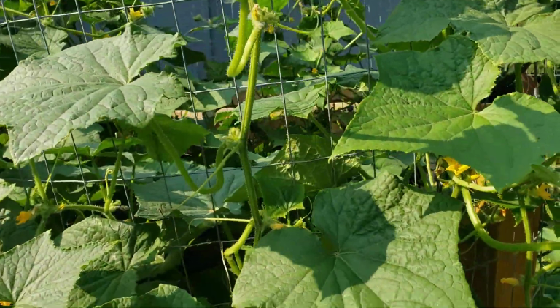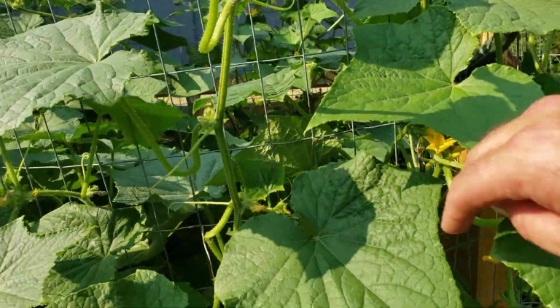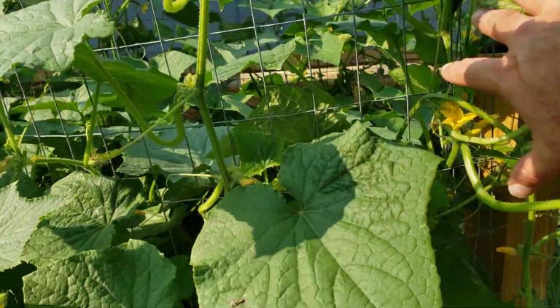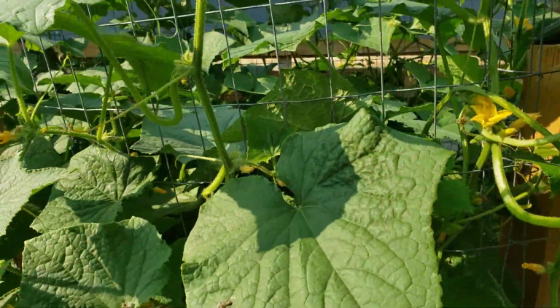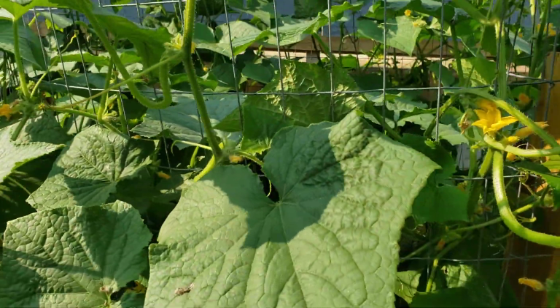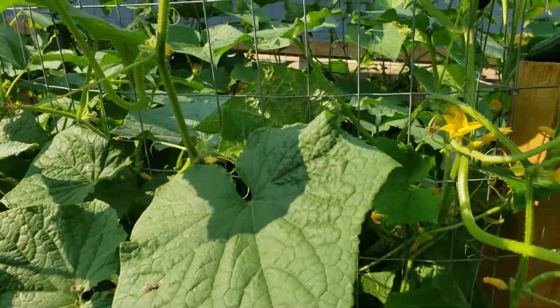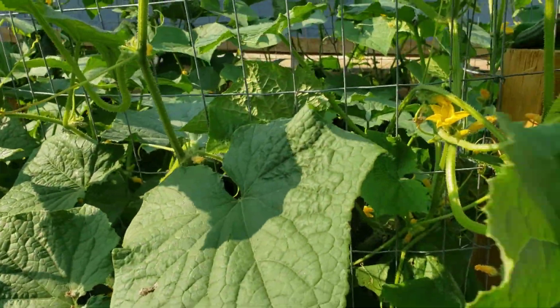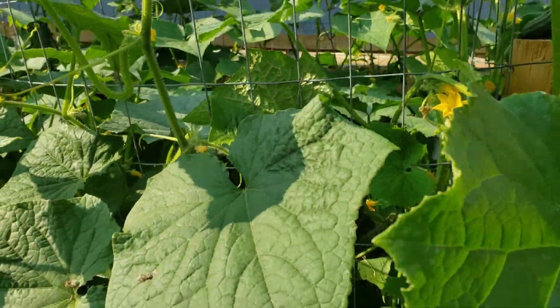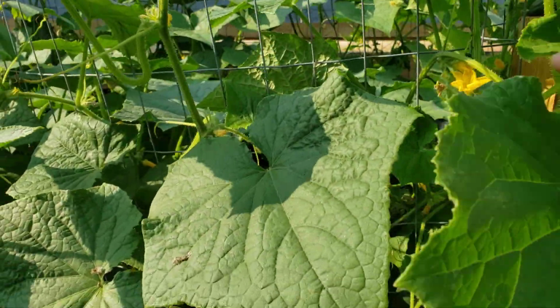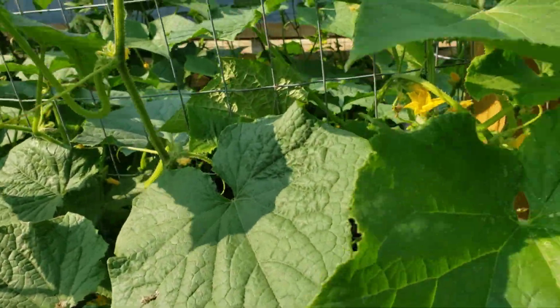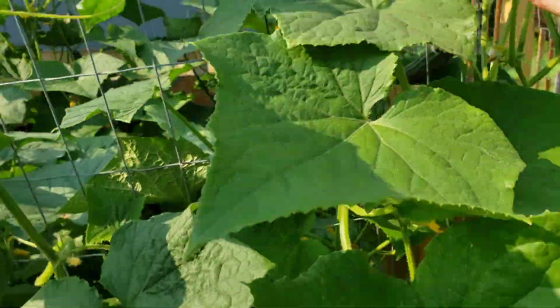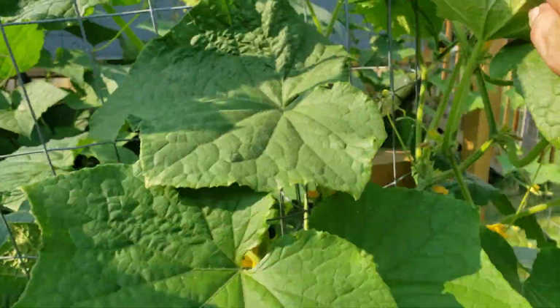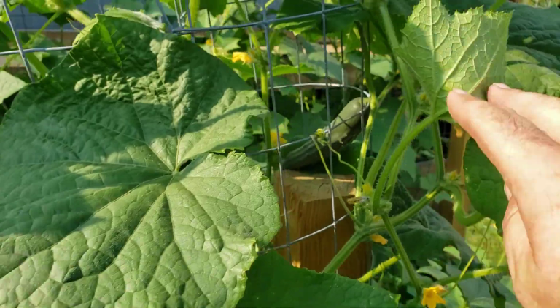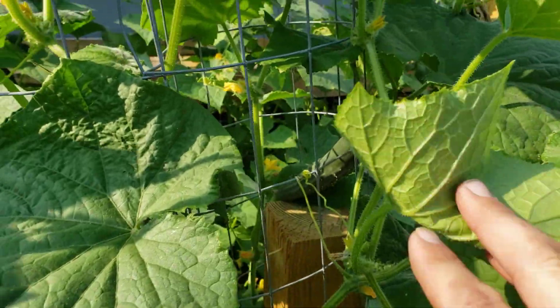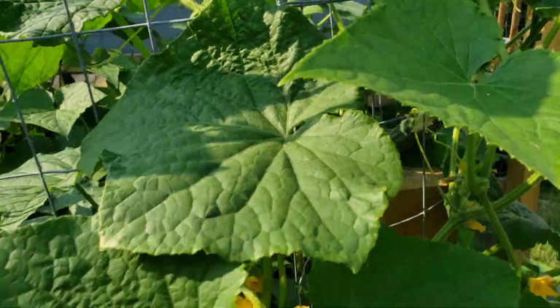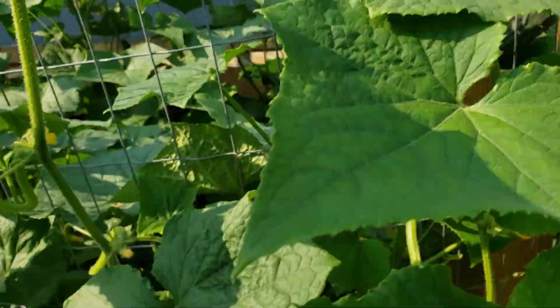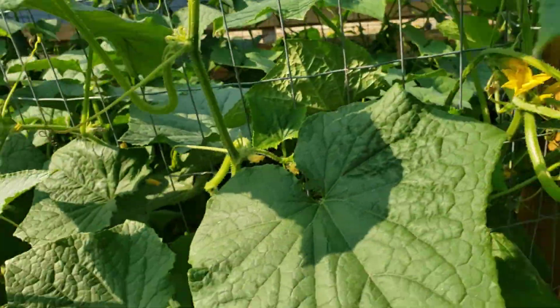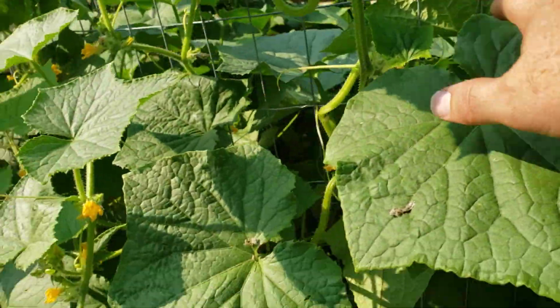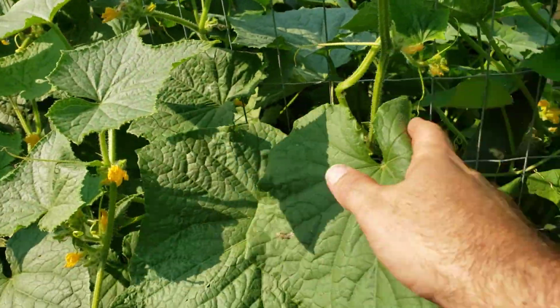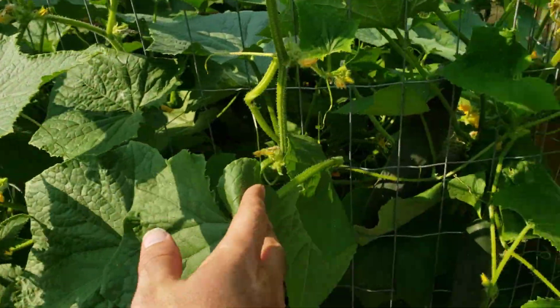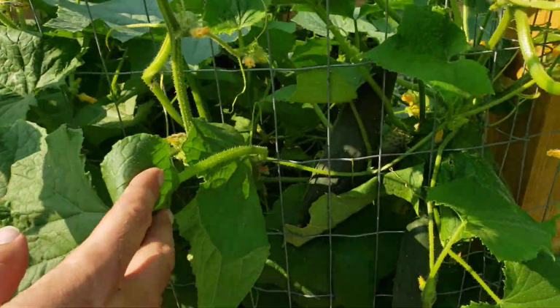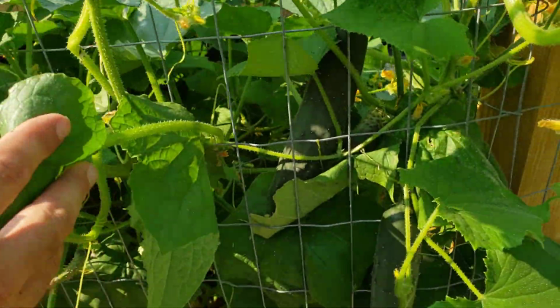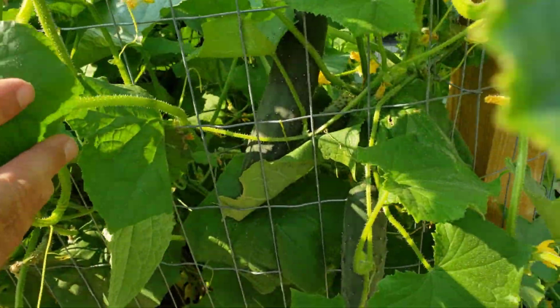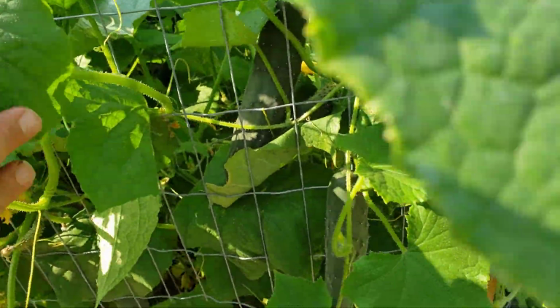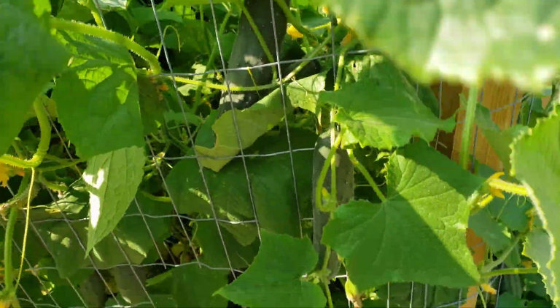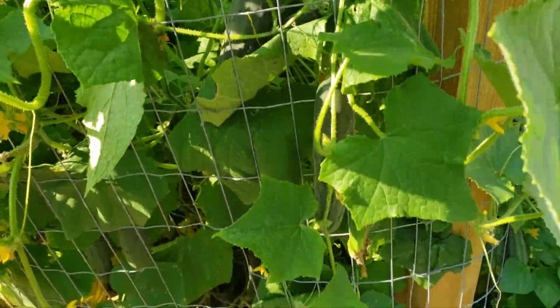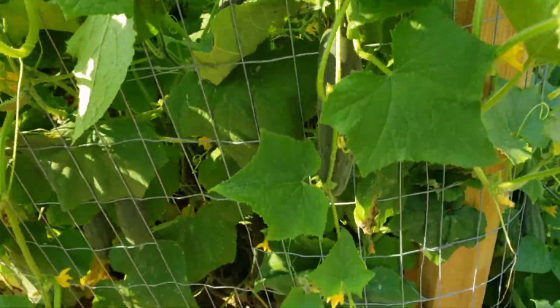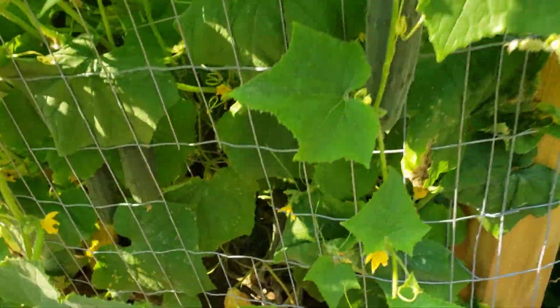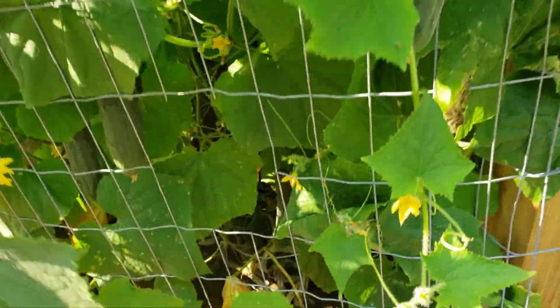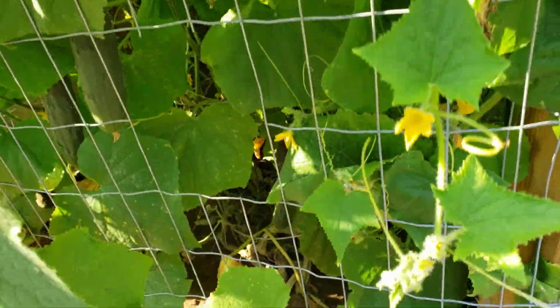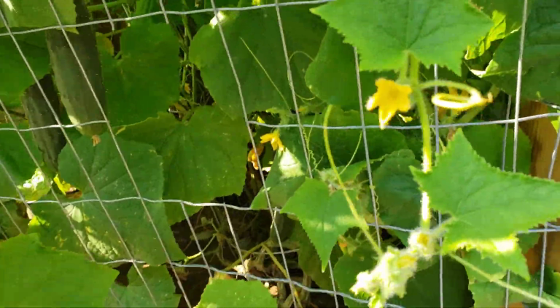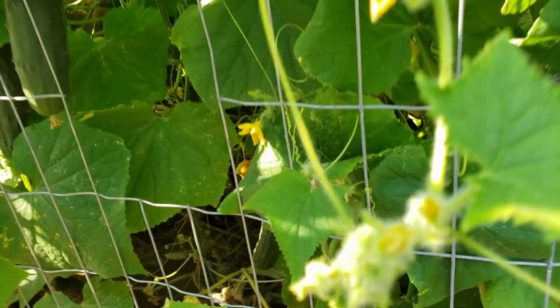Cucumber plant — been producing about four to five every day.